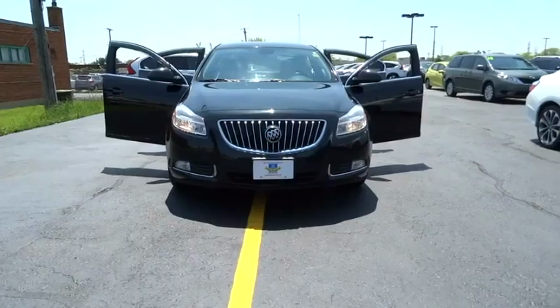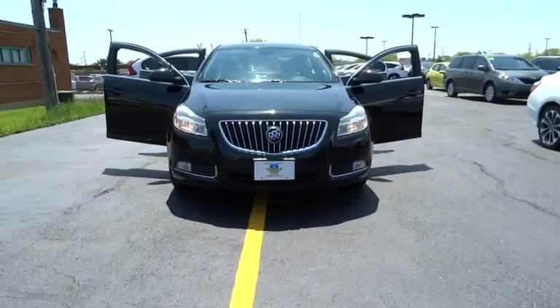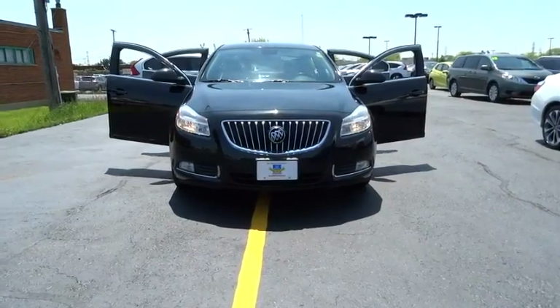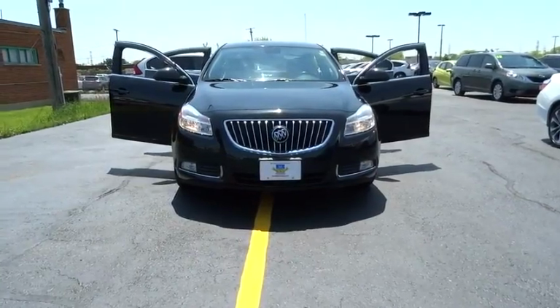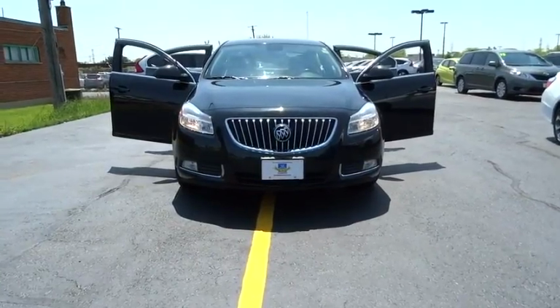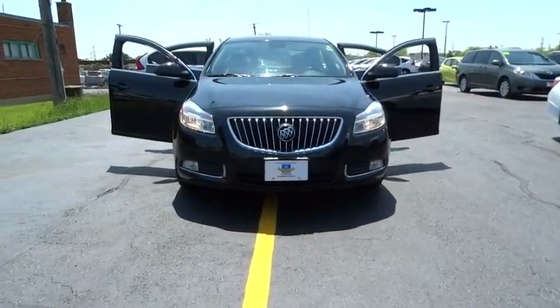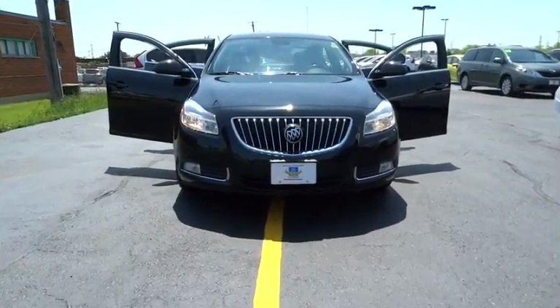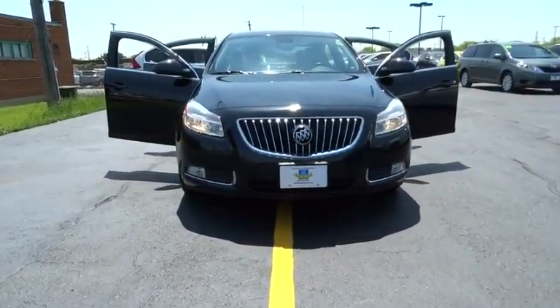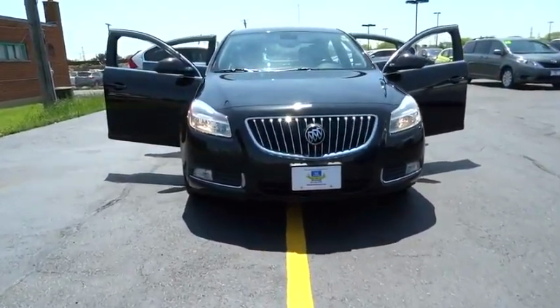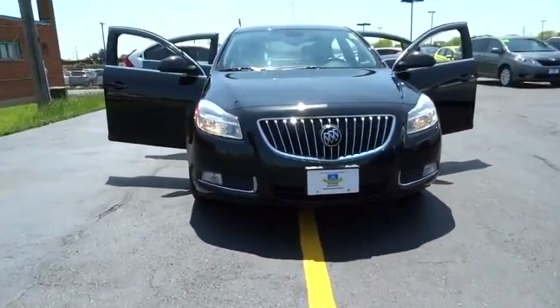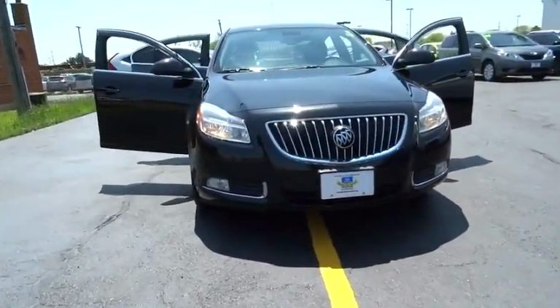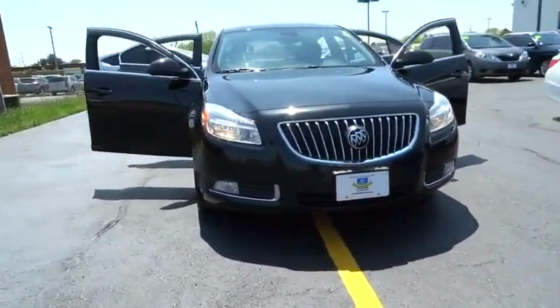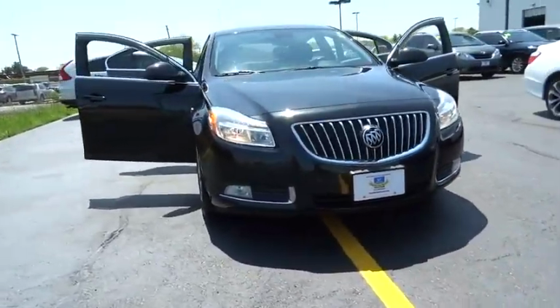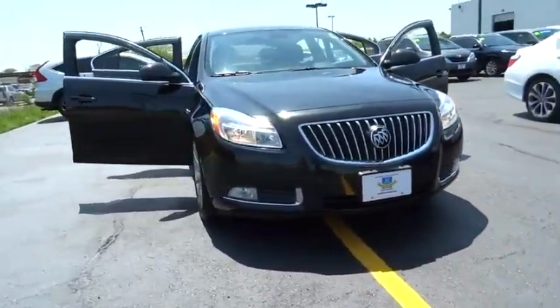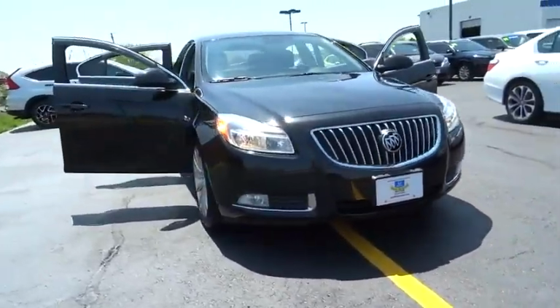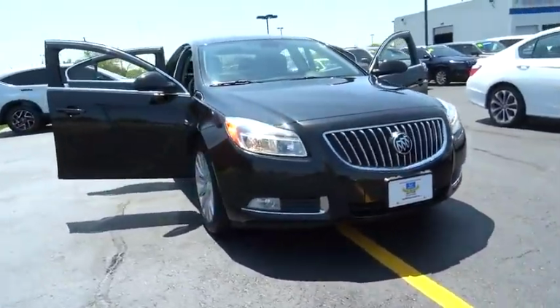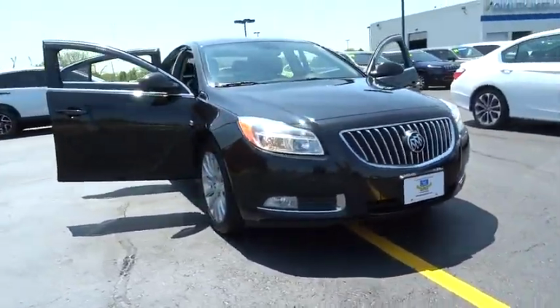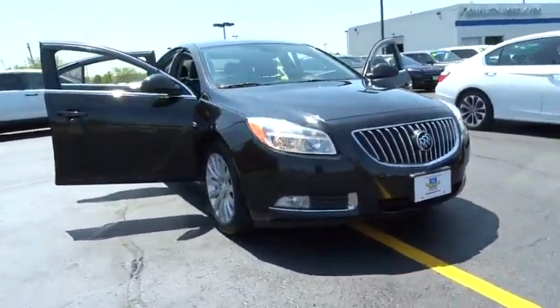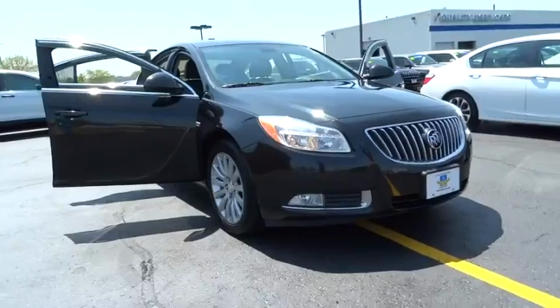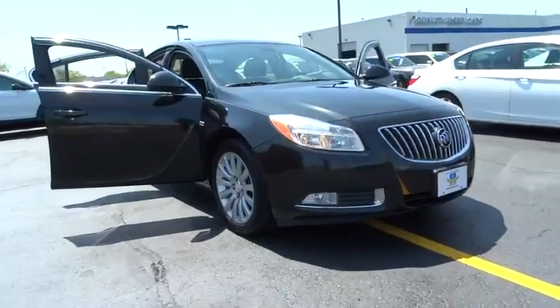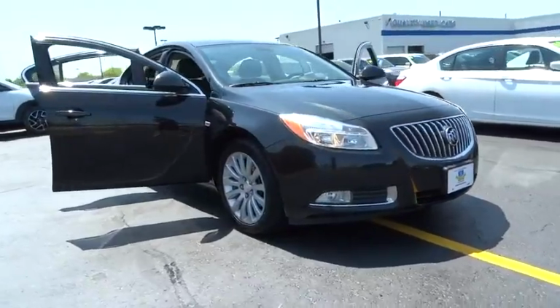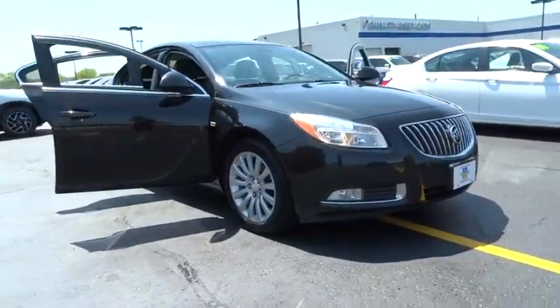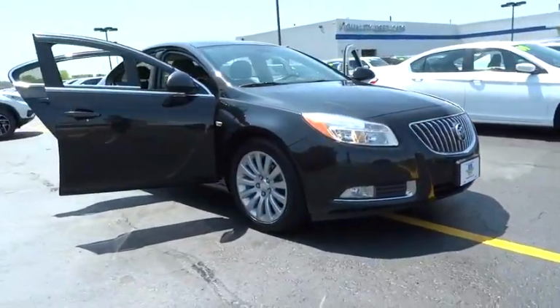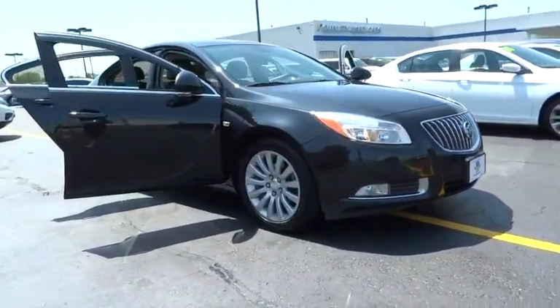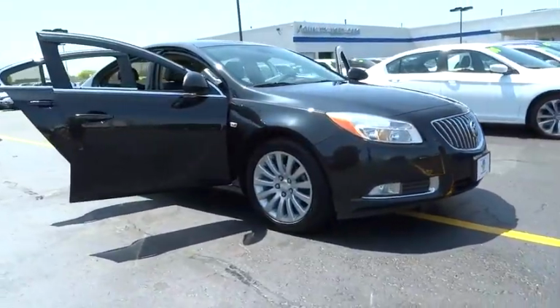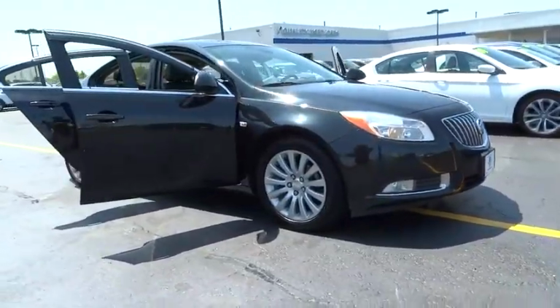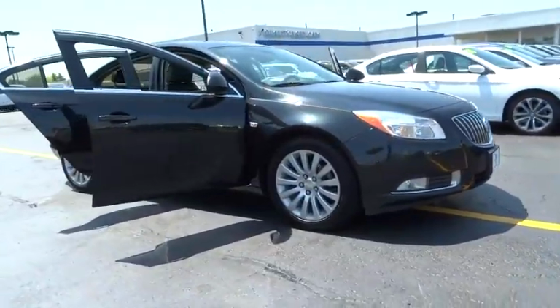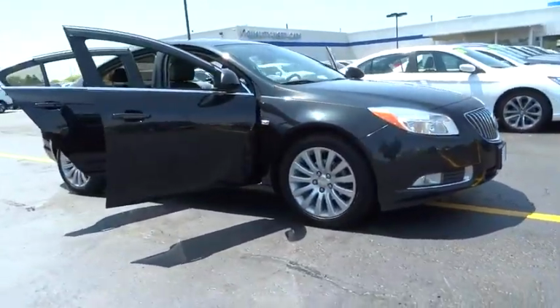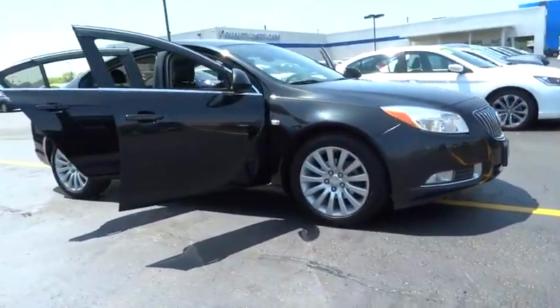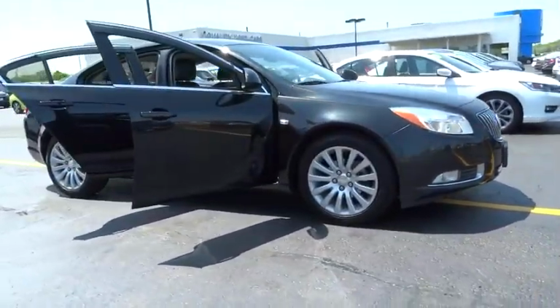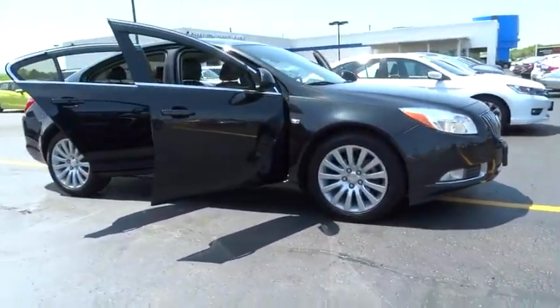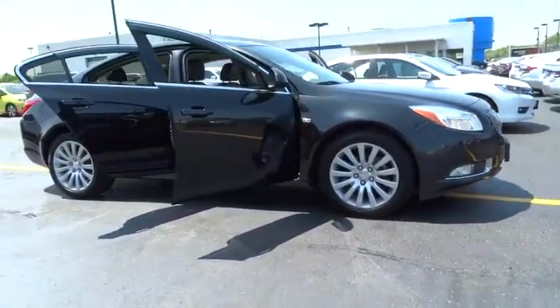The 2011 Buick Regal. The Buick Regal is based on the European Opel Insignia. The Regal is as much a sports sedan as it is a family sedan.